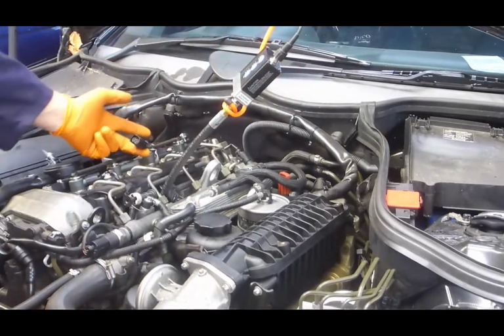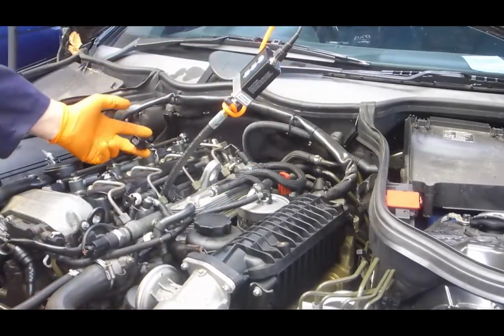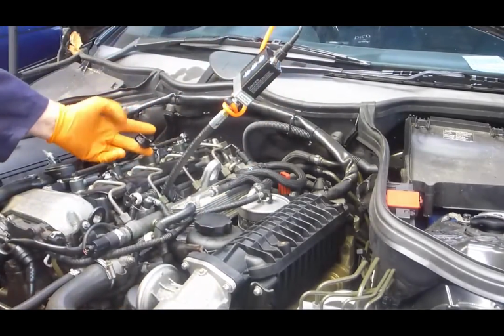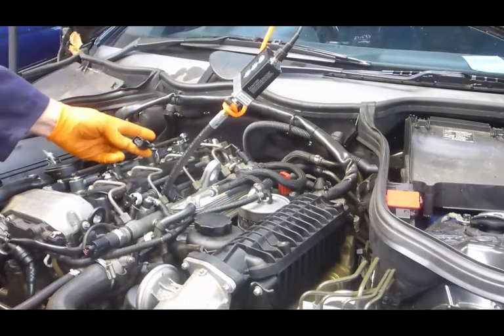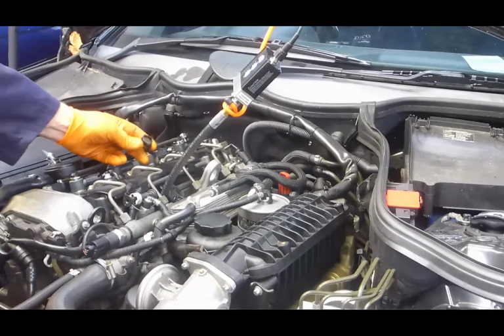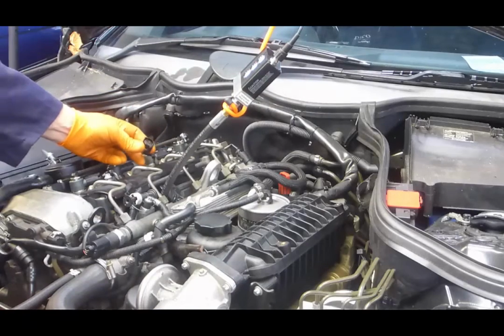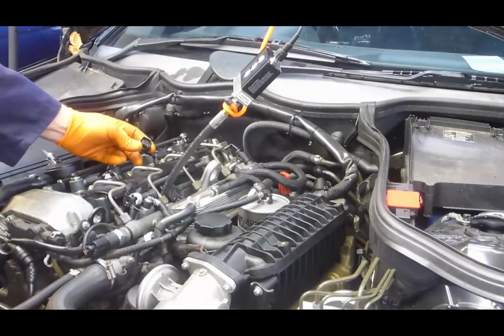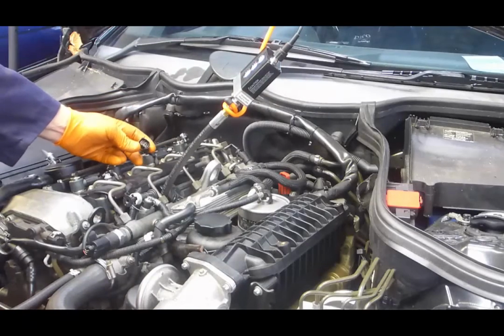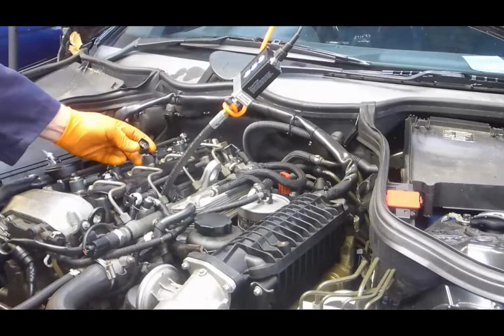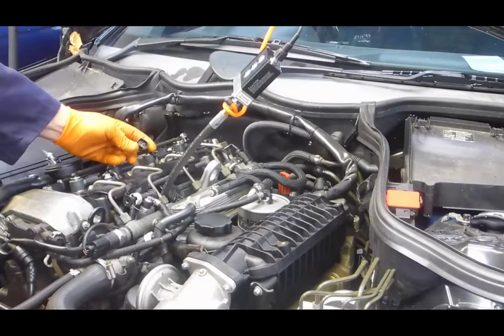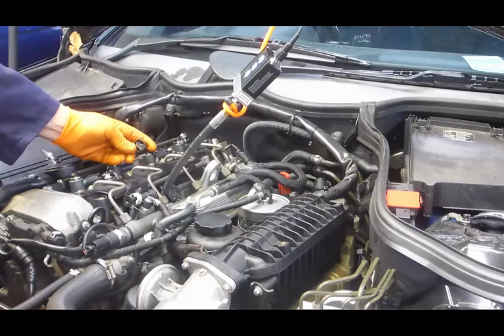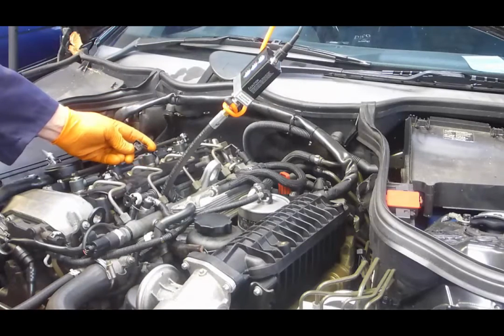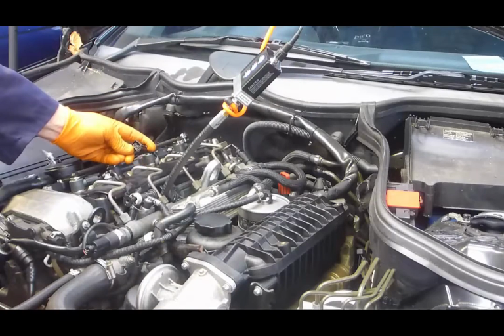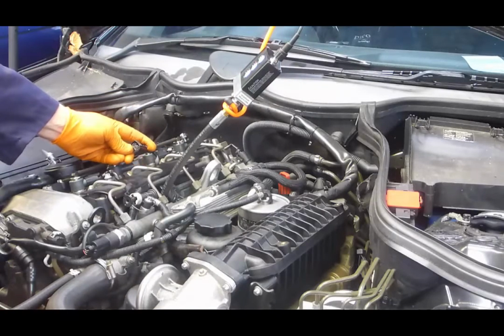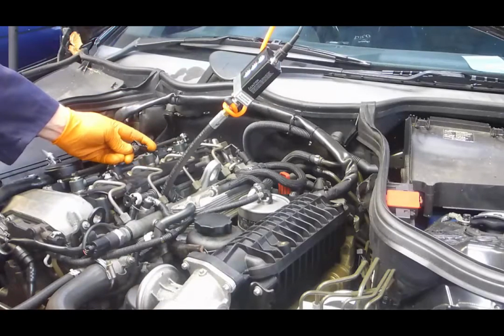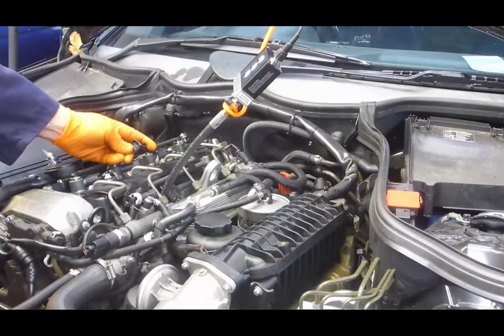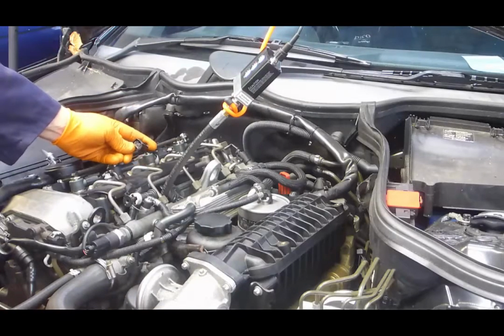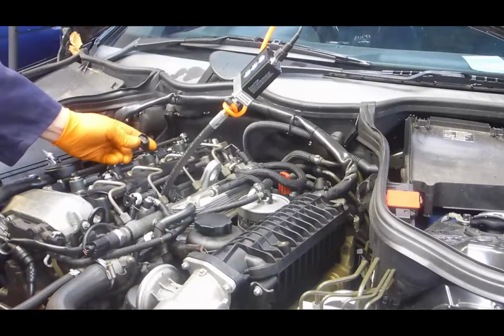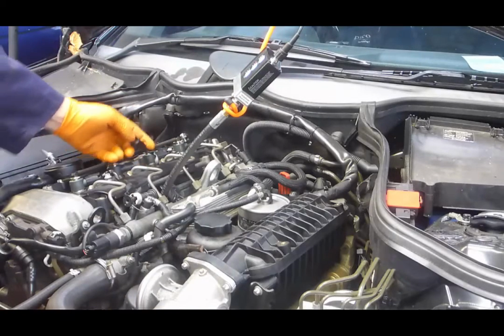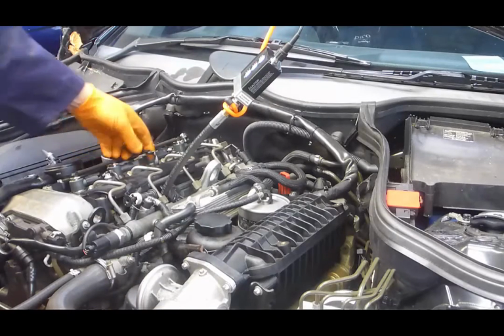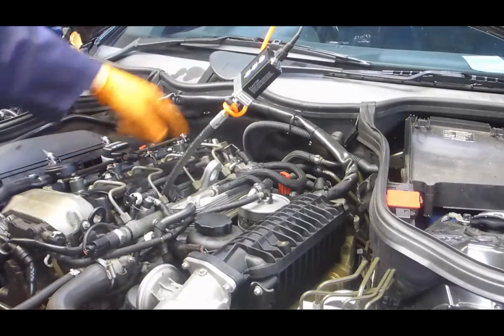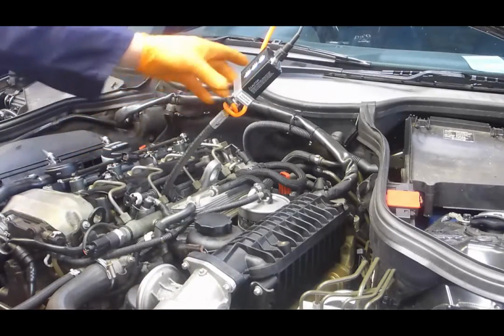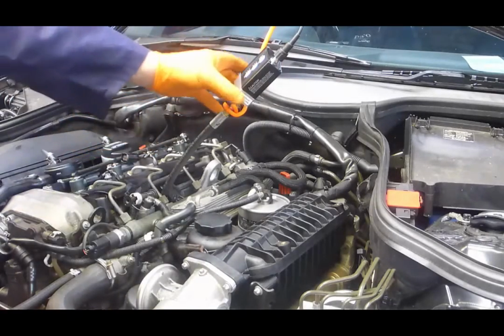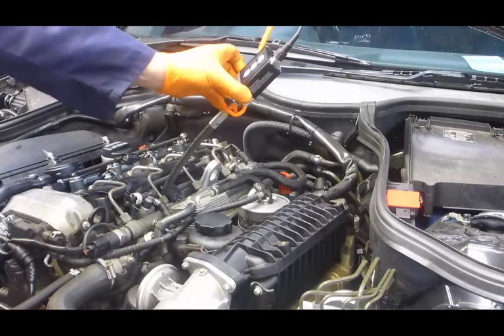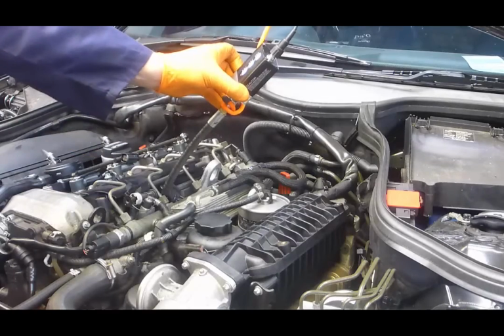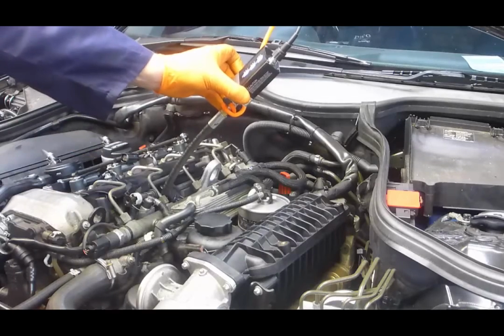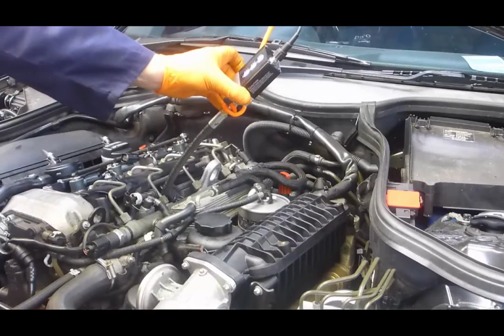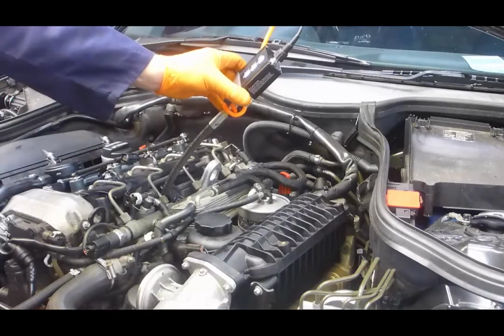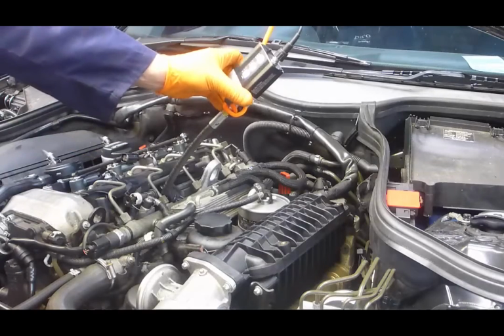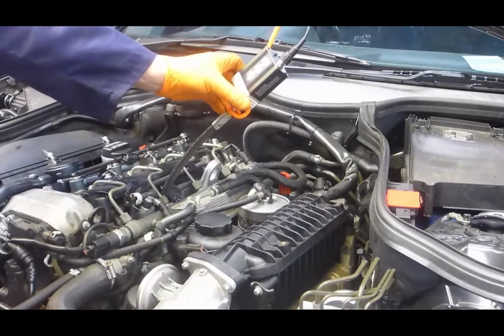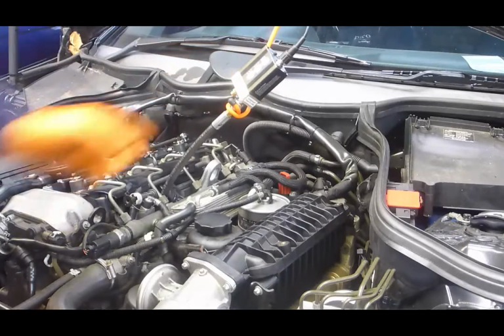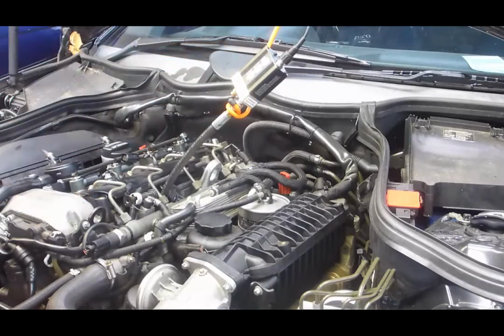A major point to note here: you must disconnect the injector before measuring diesel compression, otherwise we'll exceed the maximum pressure value of the pressure transducer.